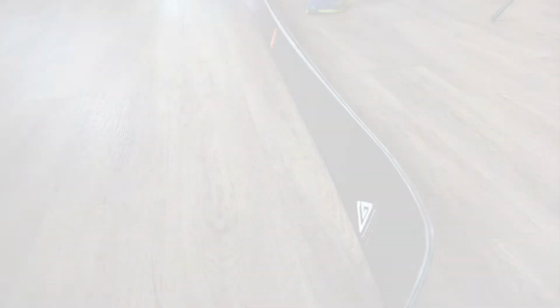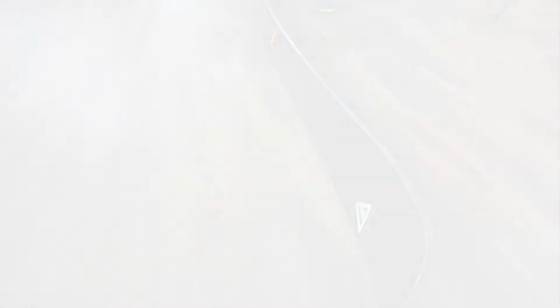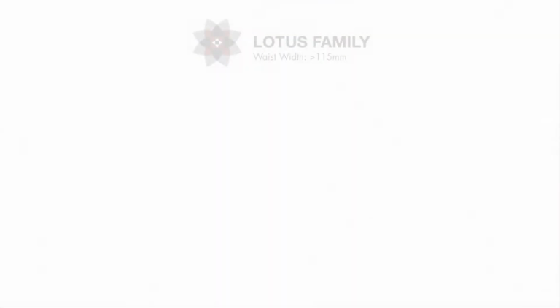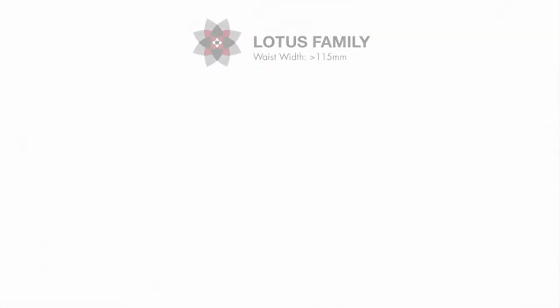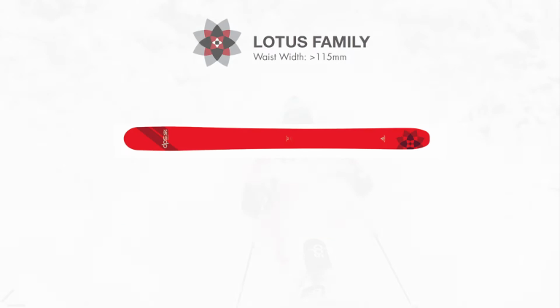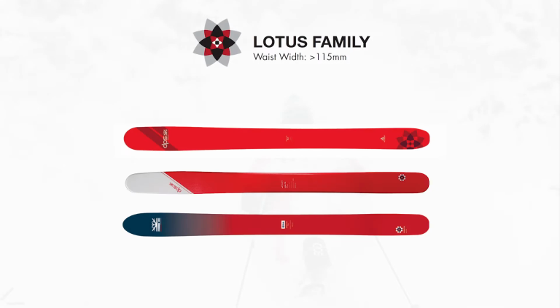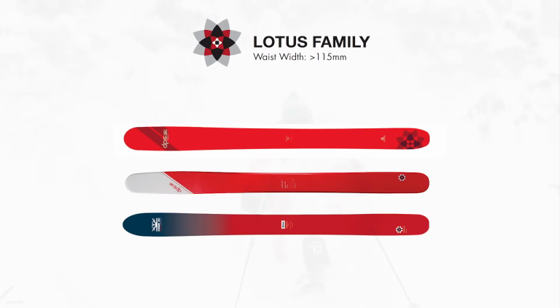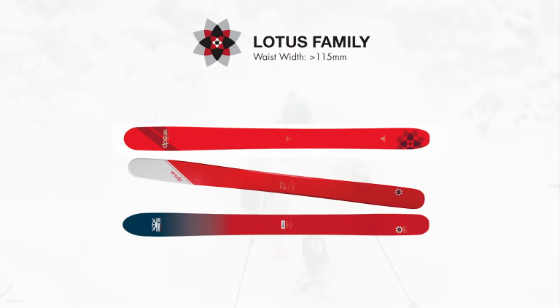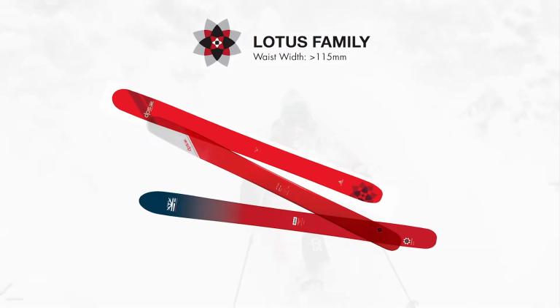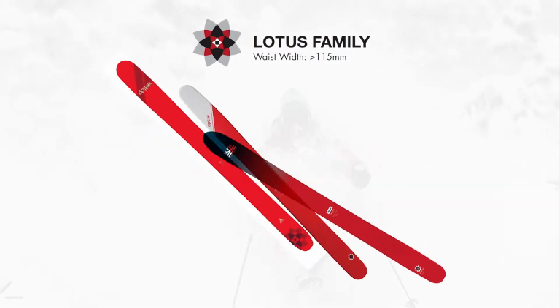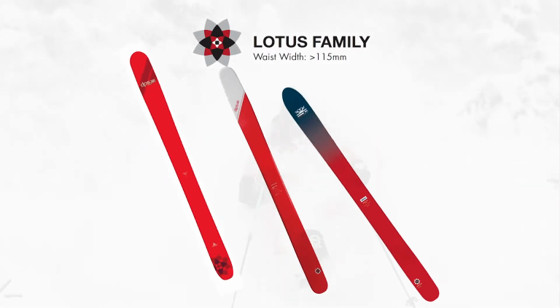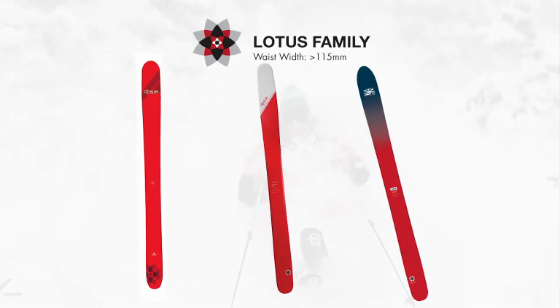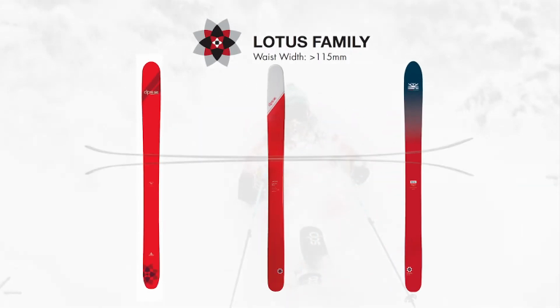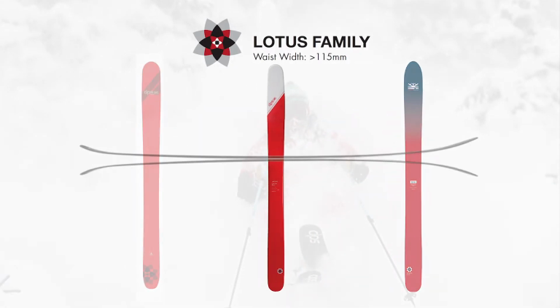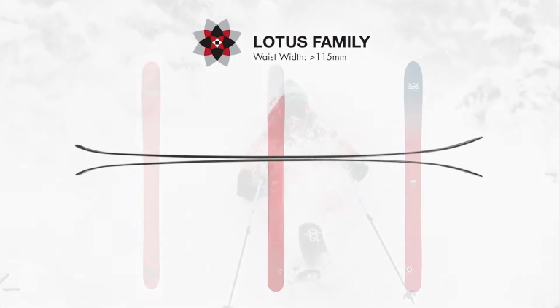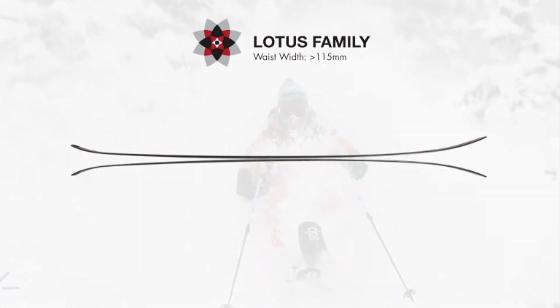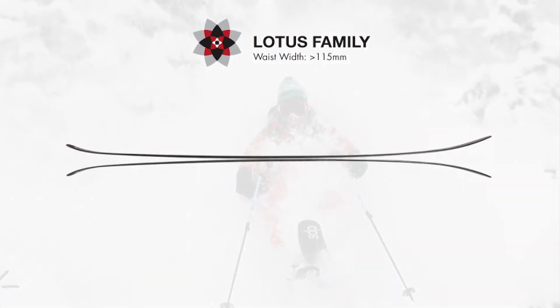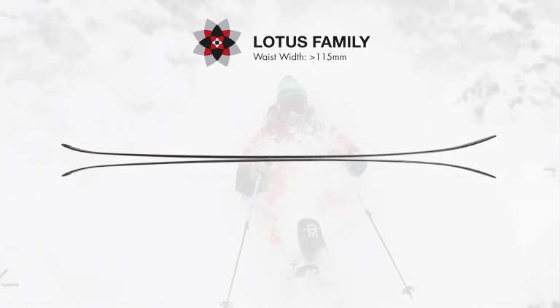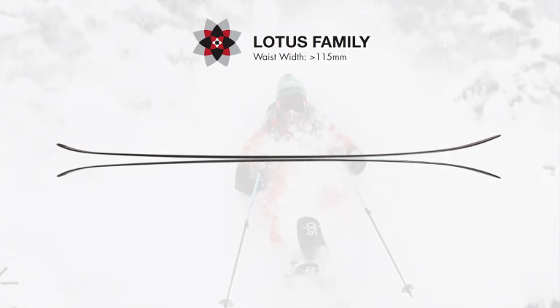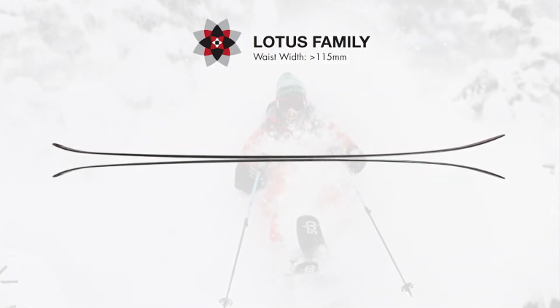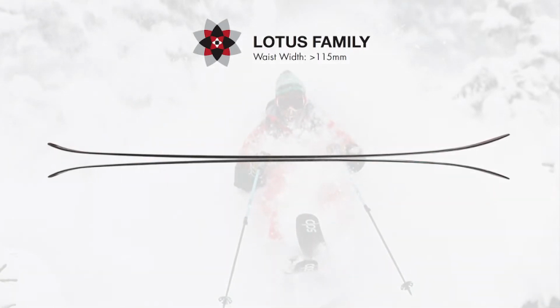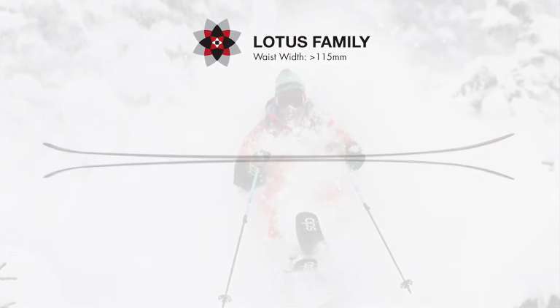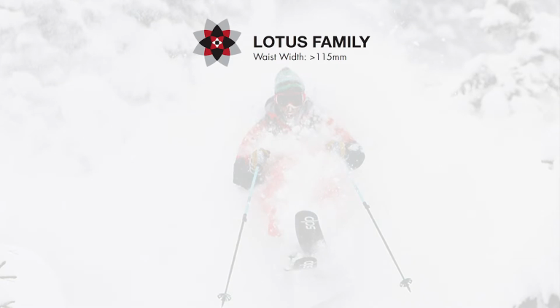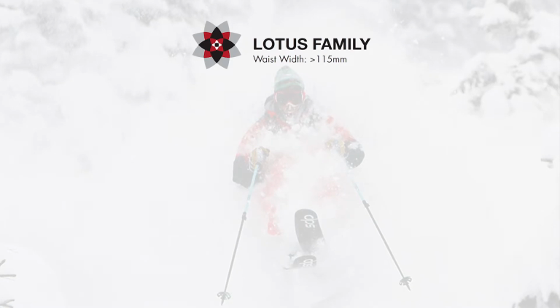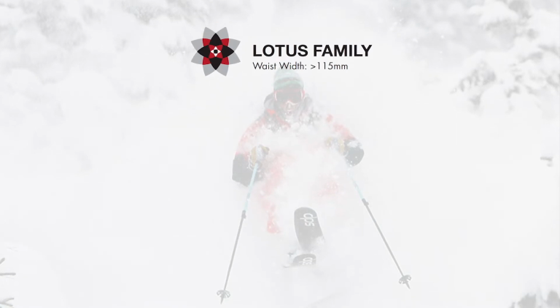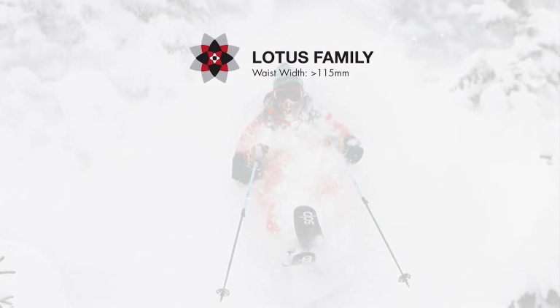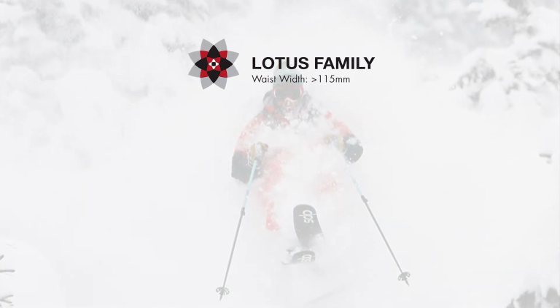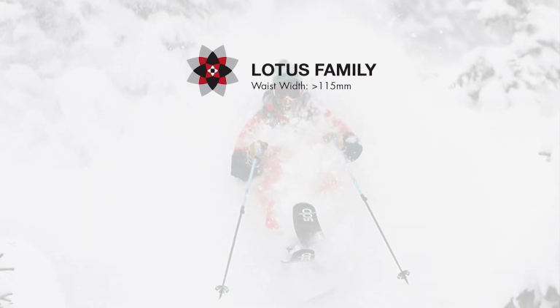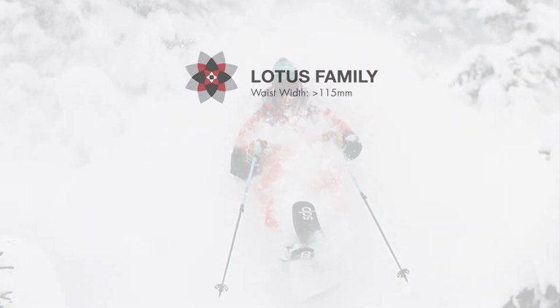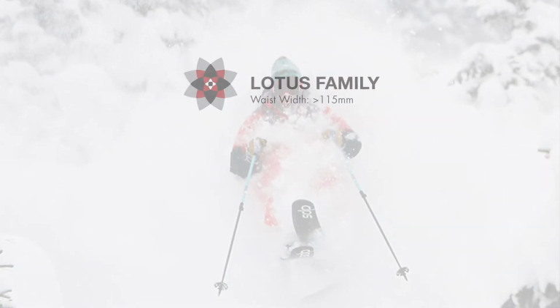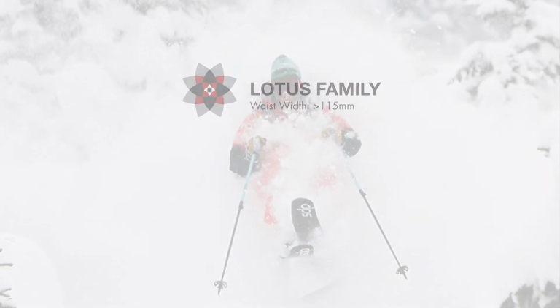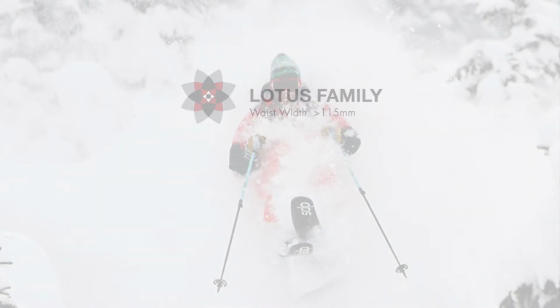The Lotus family is easy to remember. These are fat powder boards with massive rocker from tip to tail and minimal or no camber underfoot, though they are purpose-built to serve powder.